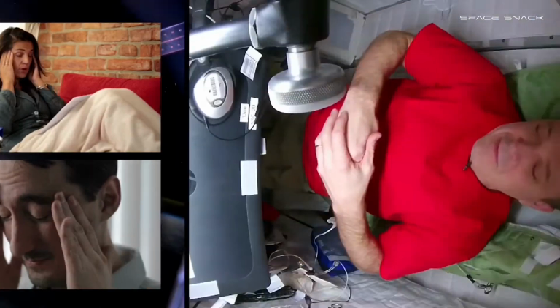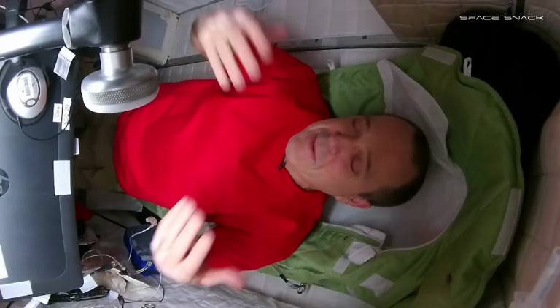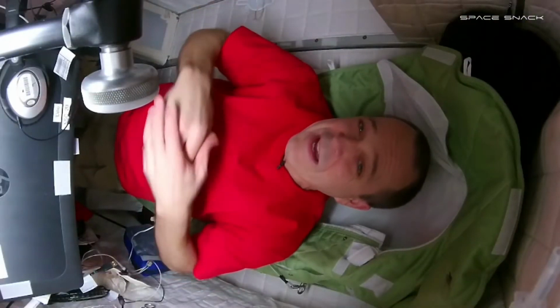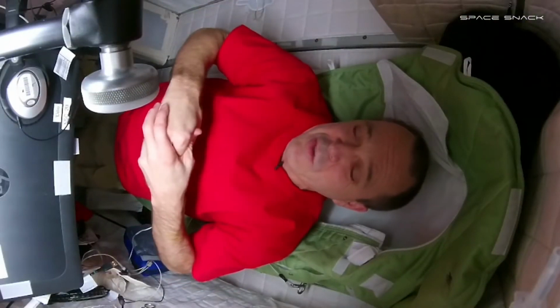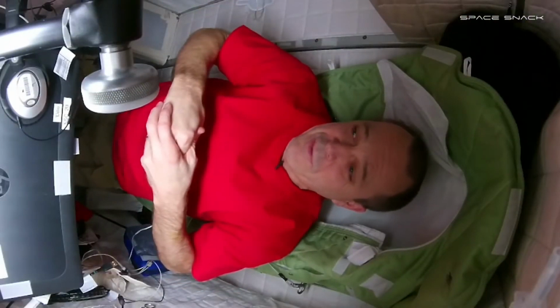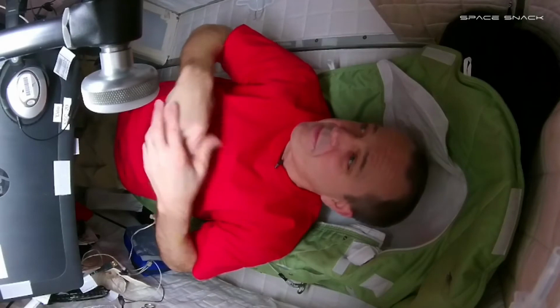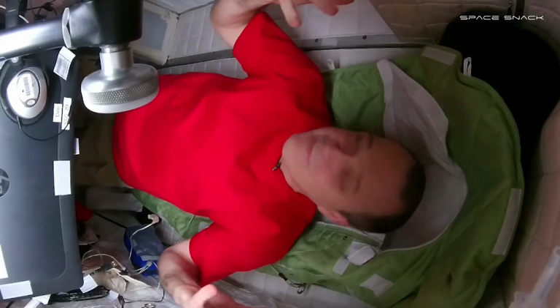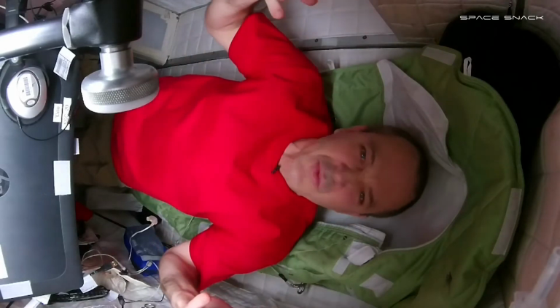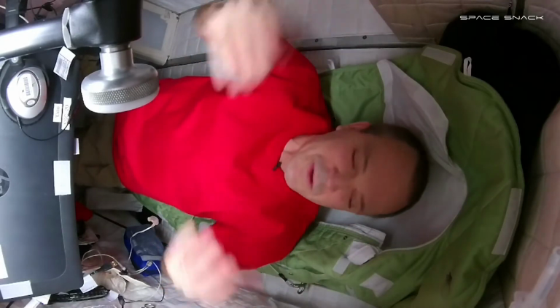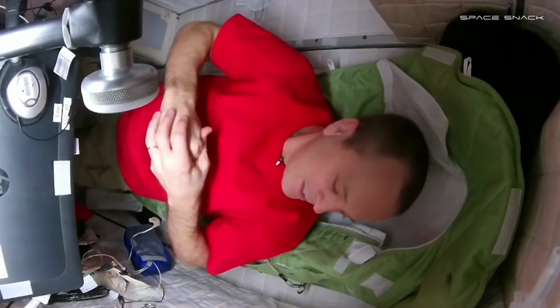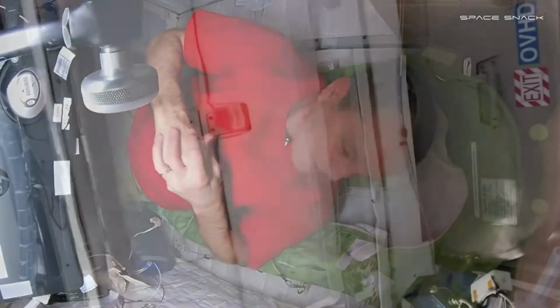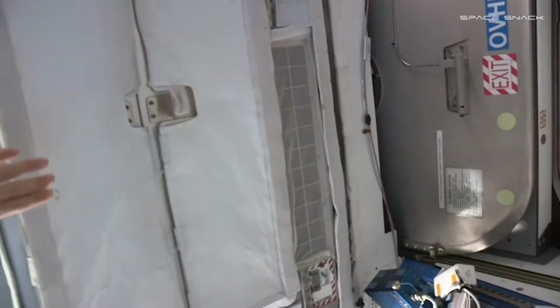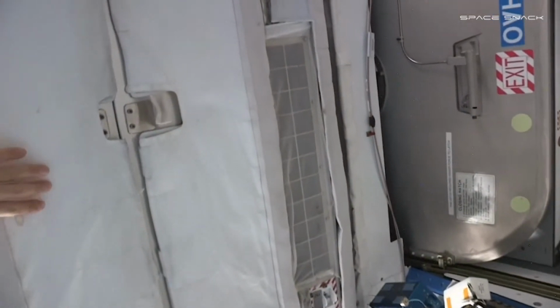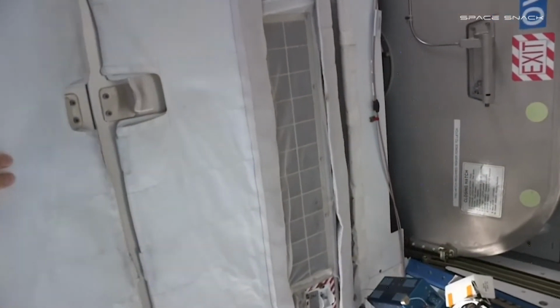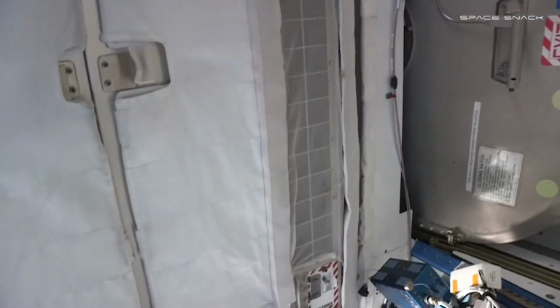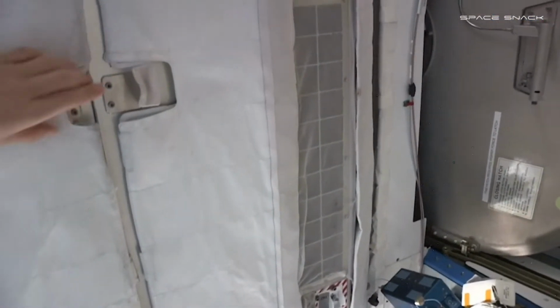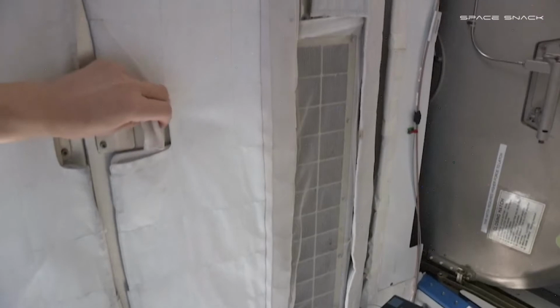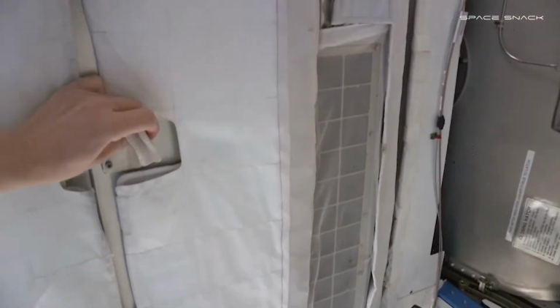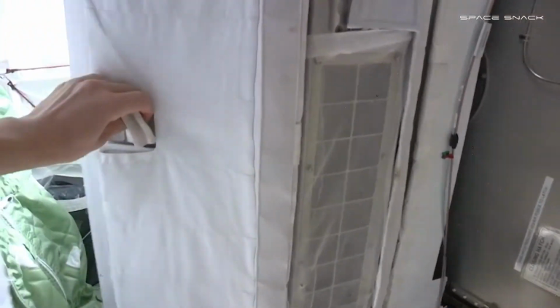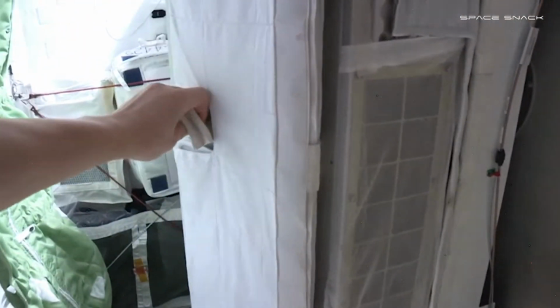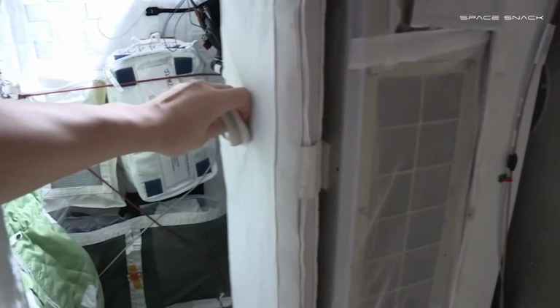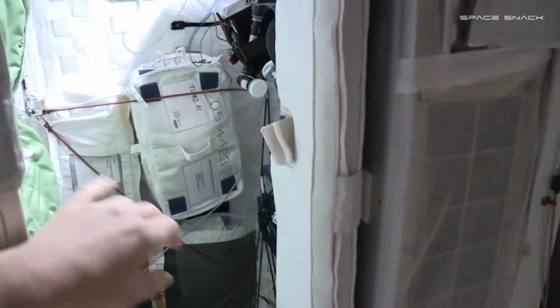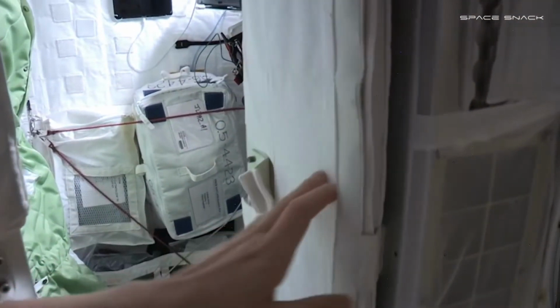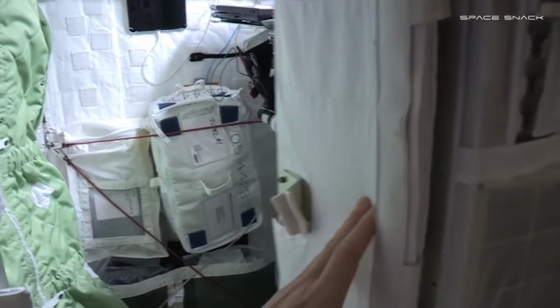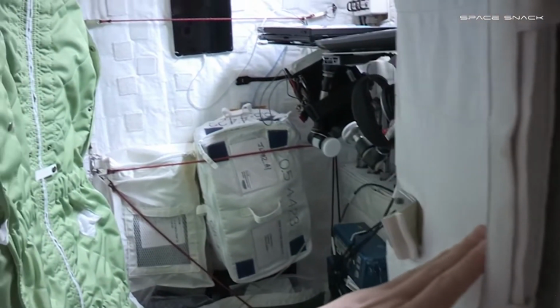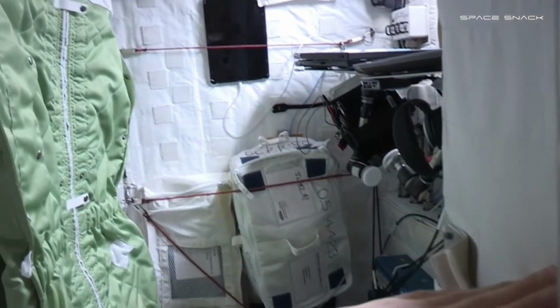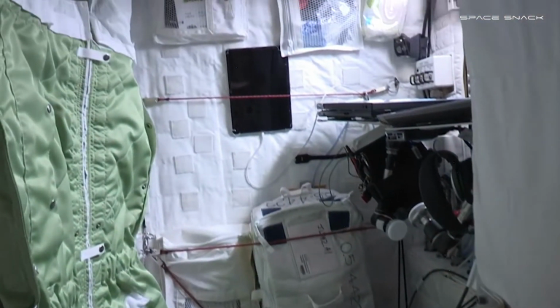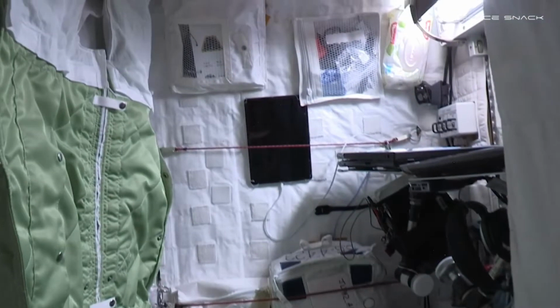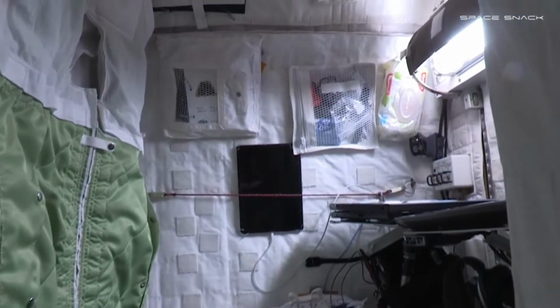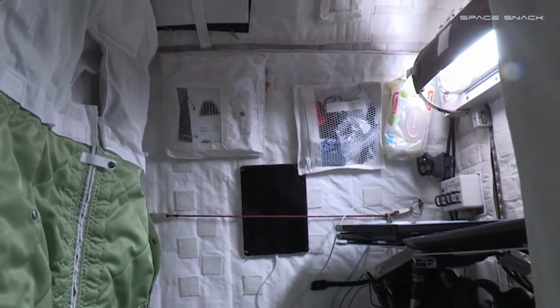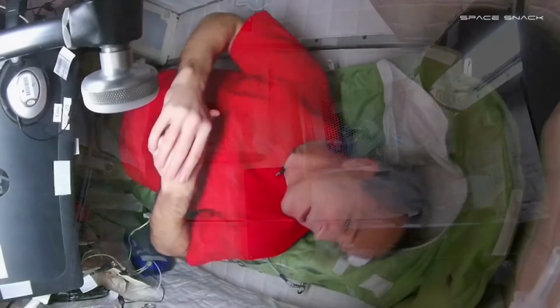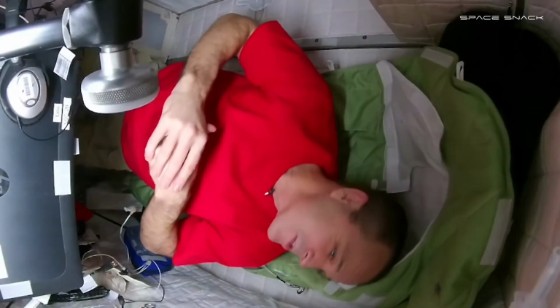Well, here in space we kind of have to do it artificially. We have these nice crew quarters — it's about the size of a refrigerator. It's very quiet. The space station can be a little noisy, but it's very quiet here. And we can control light with a light switch.